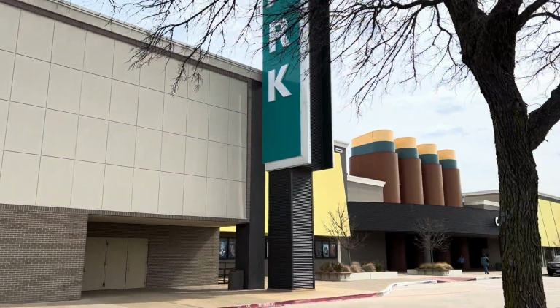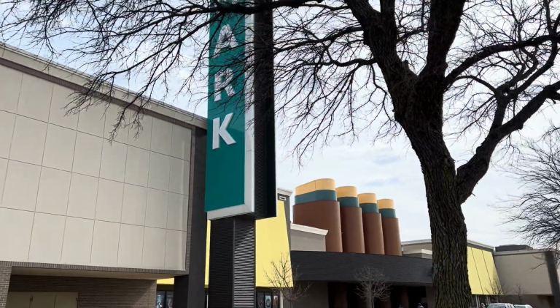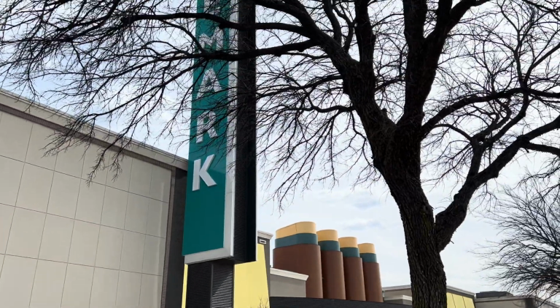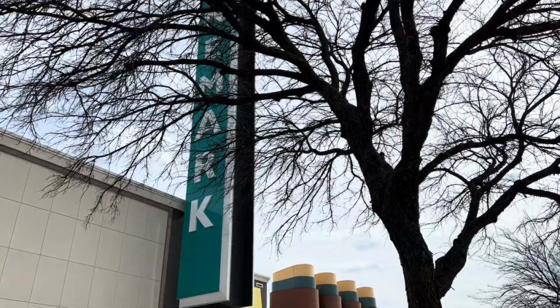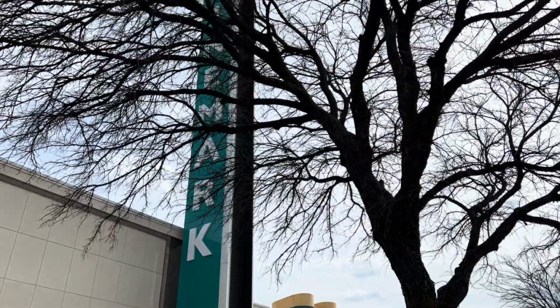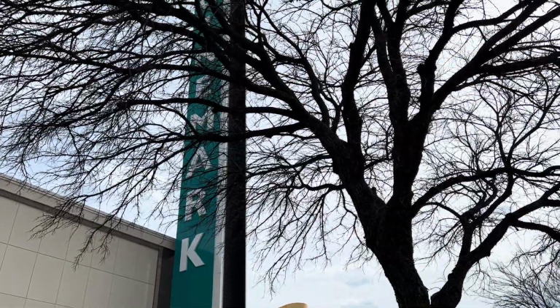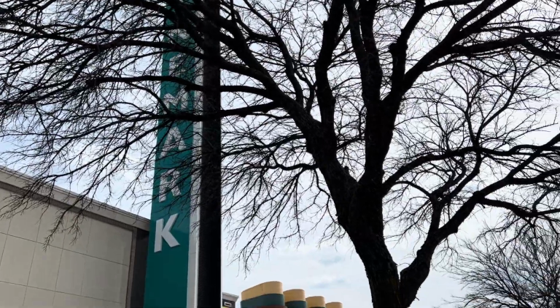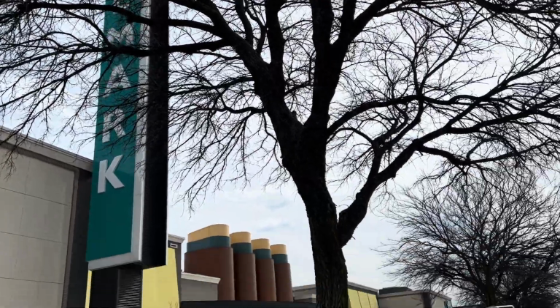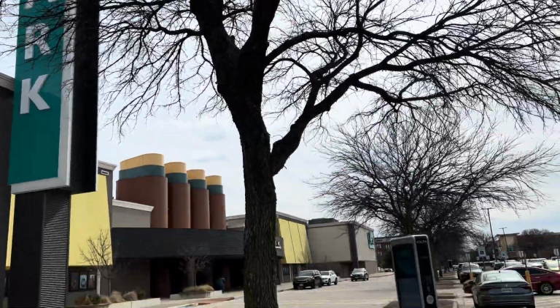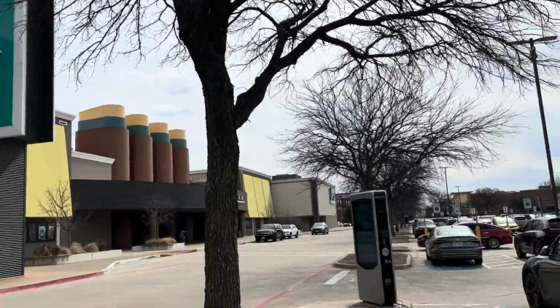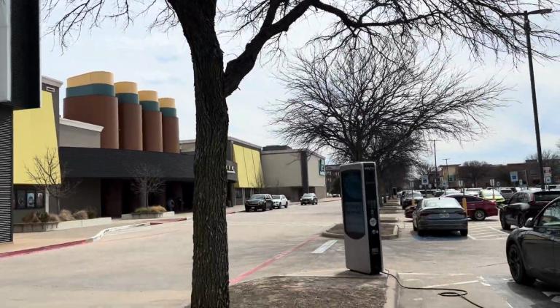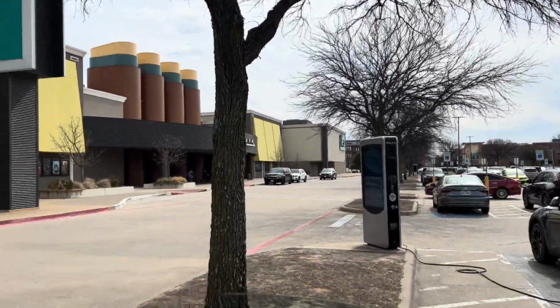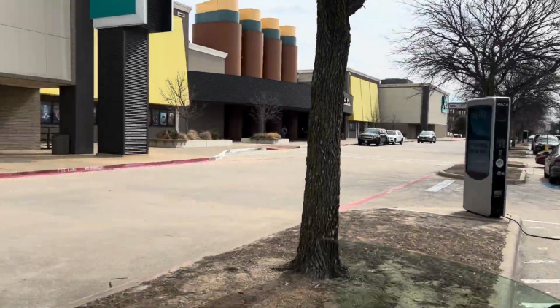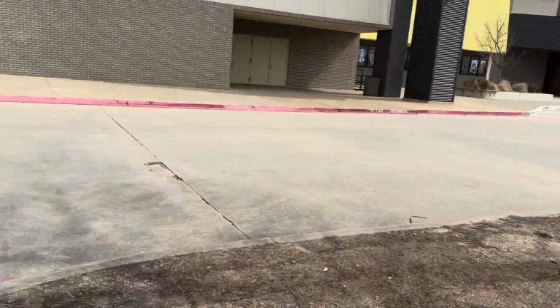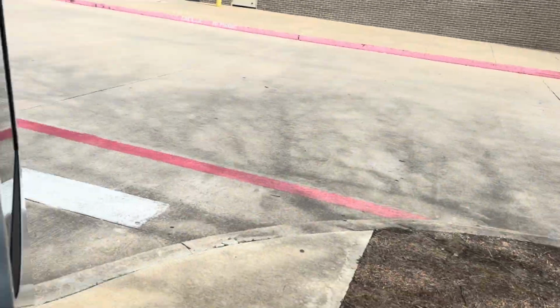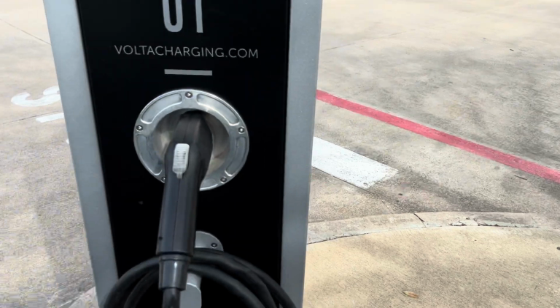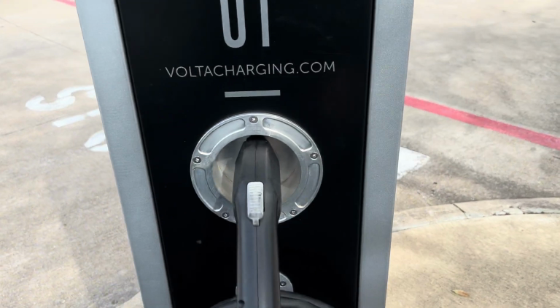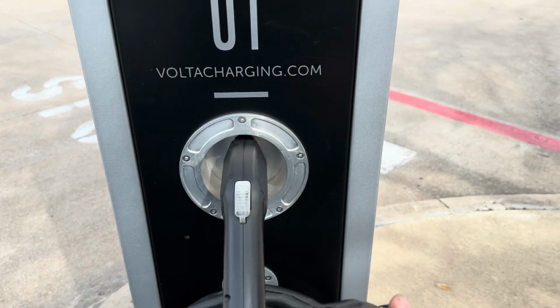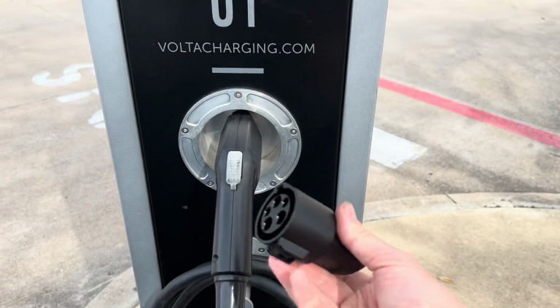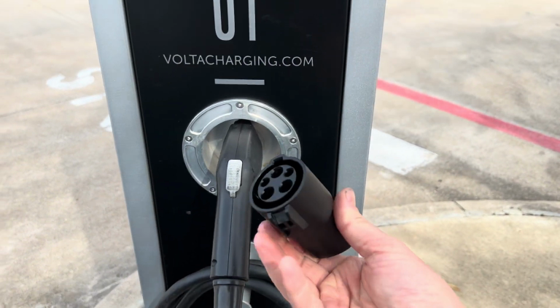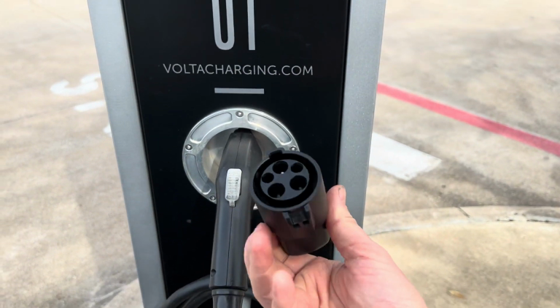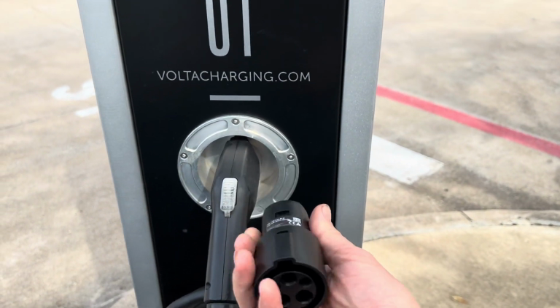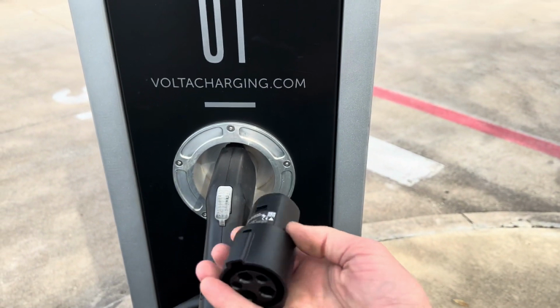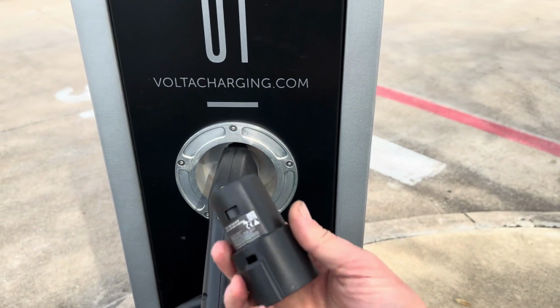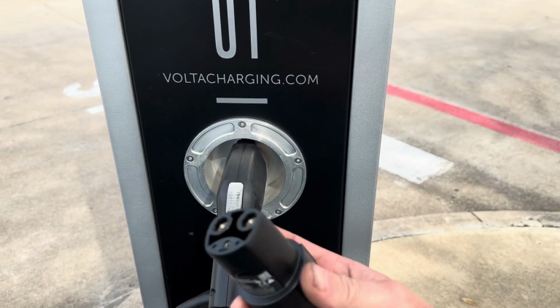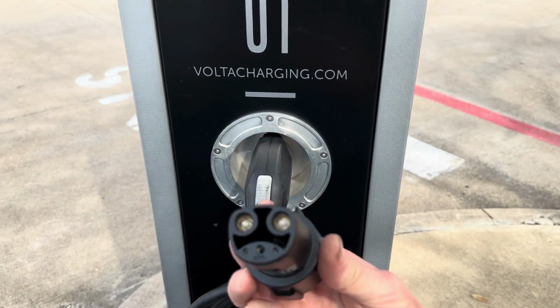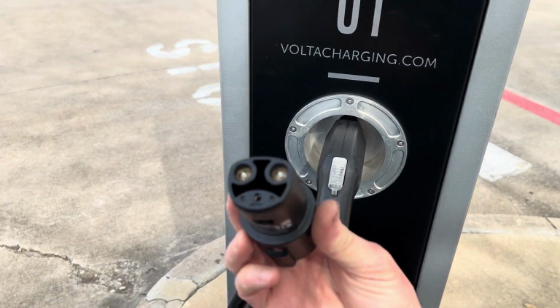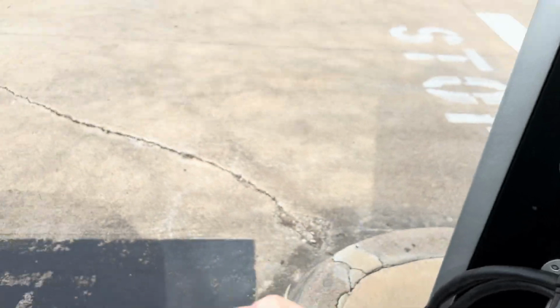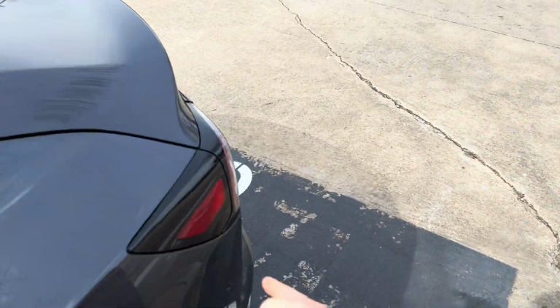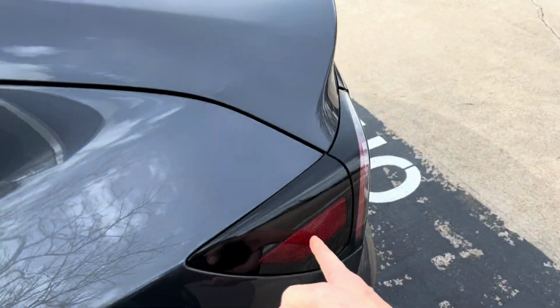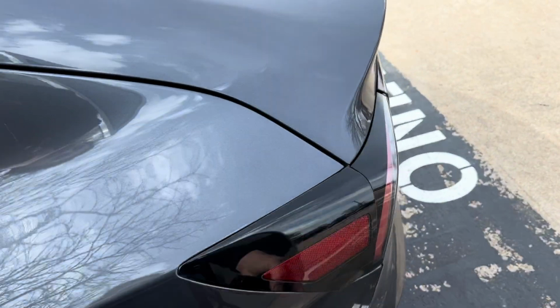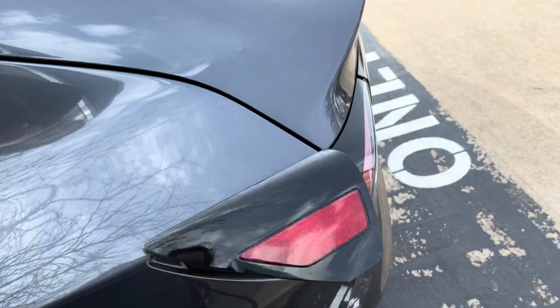Actually, three thousand stations at one thousand locations. This one's at a Cinemark movie theater, and it's a J1772 connector. You can buy this little adapter for your Tesla — there's the Tesla plug.